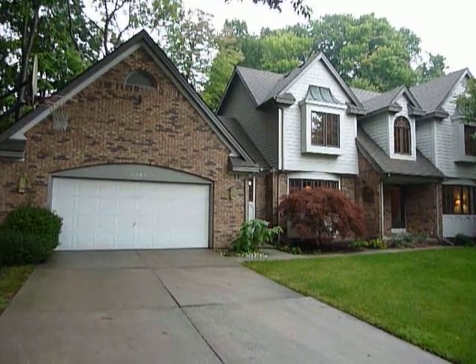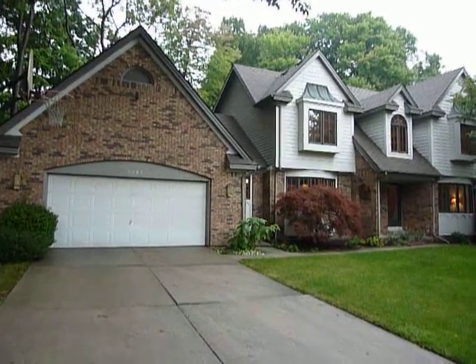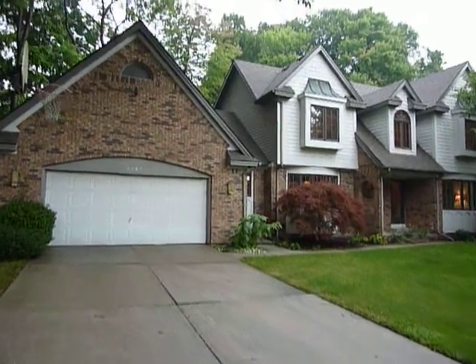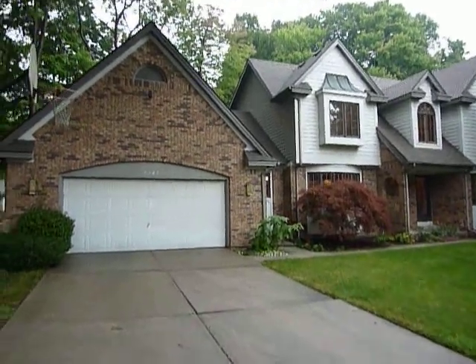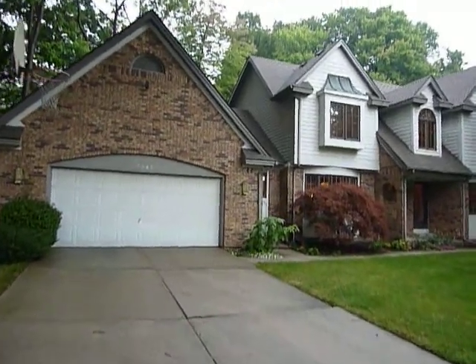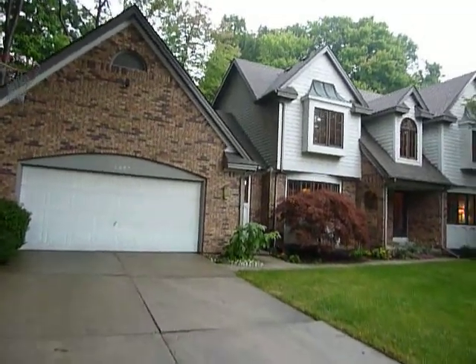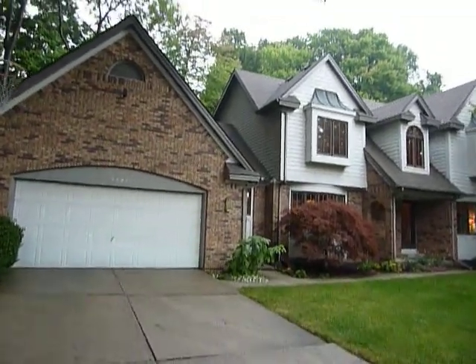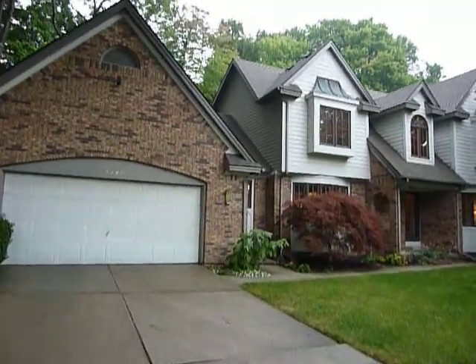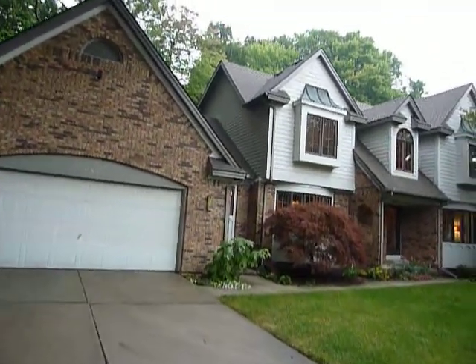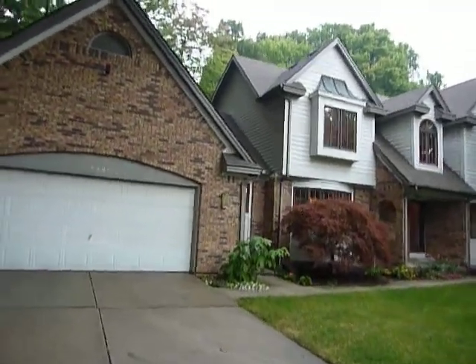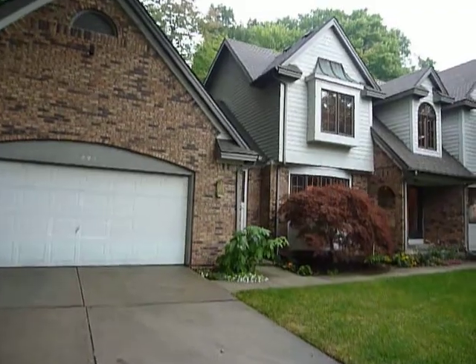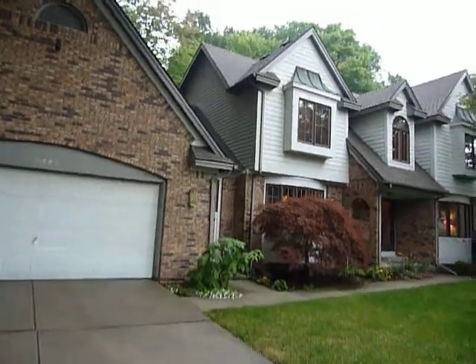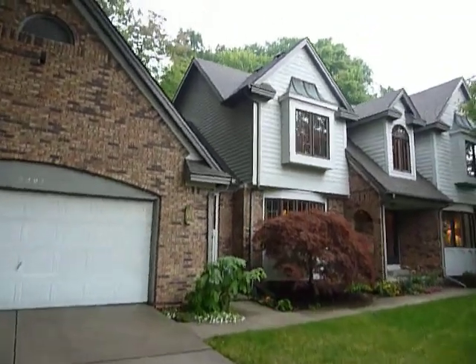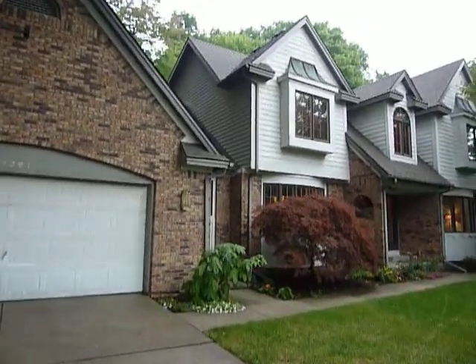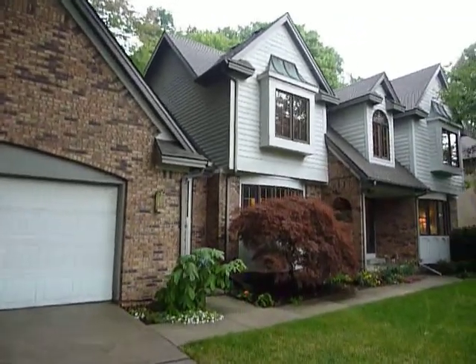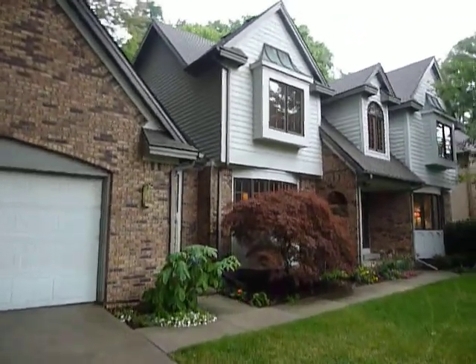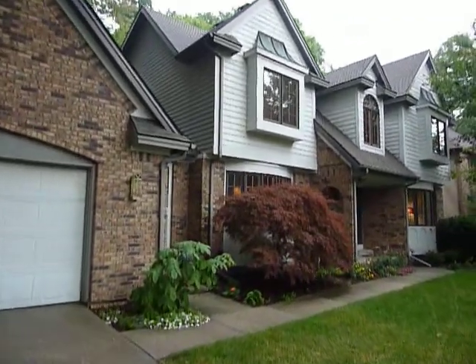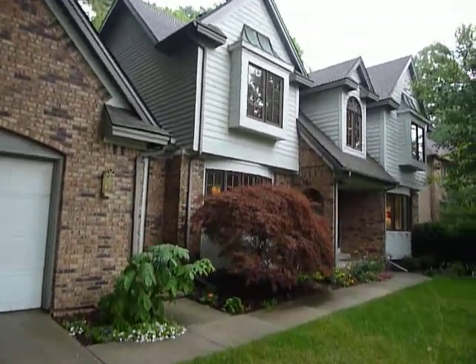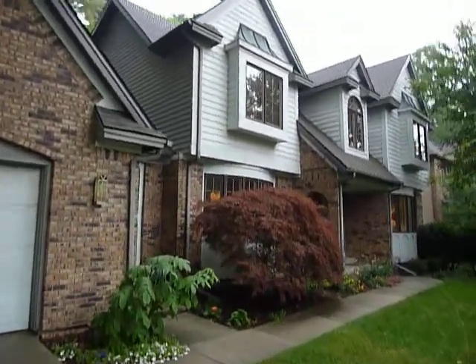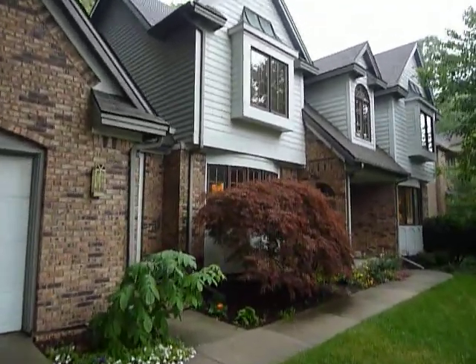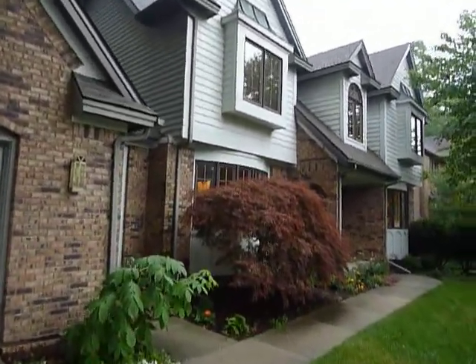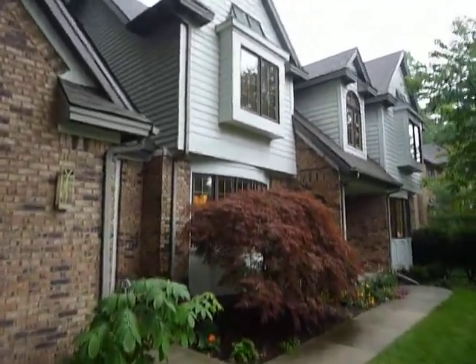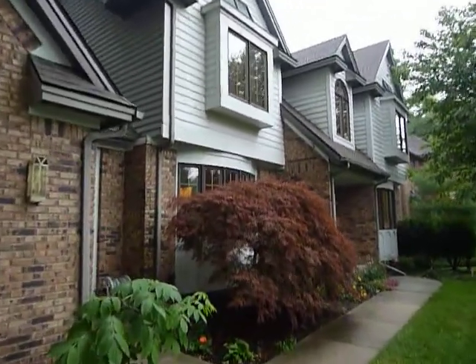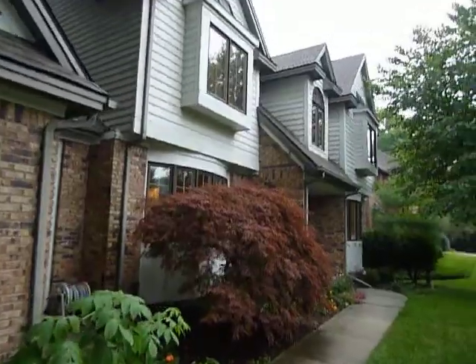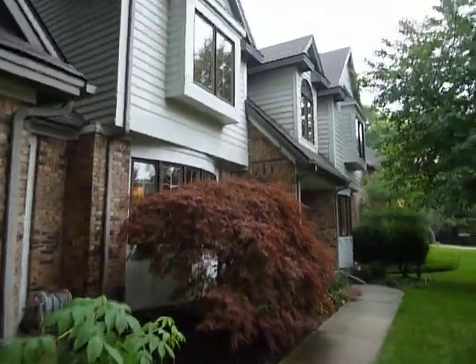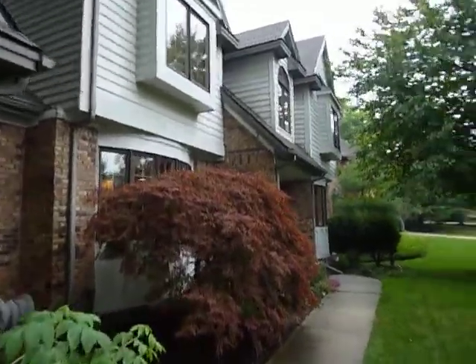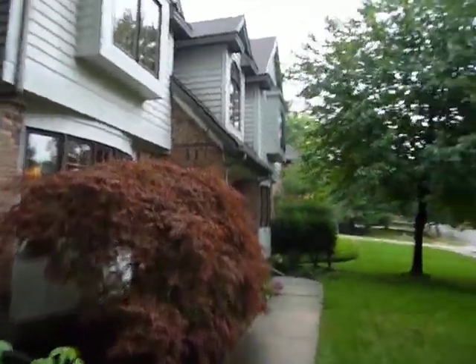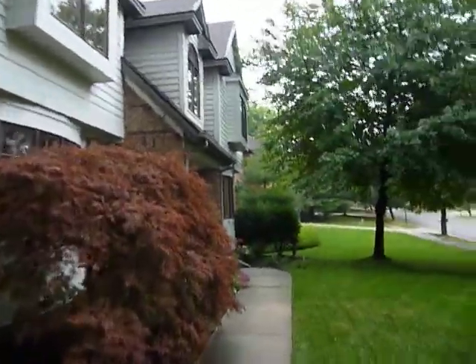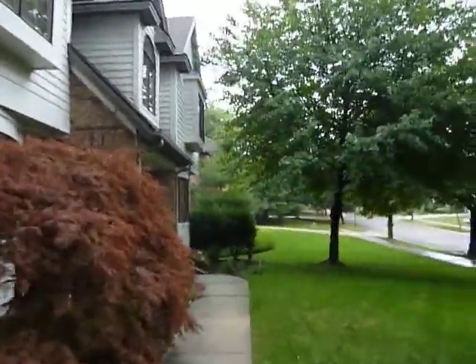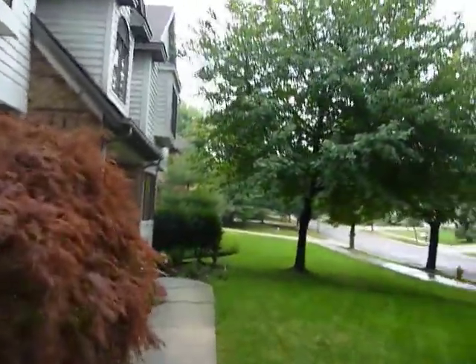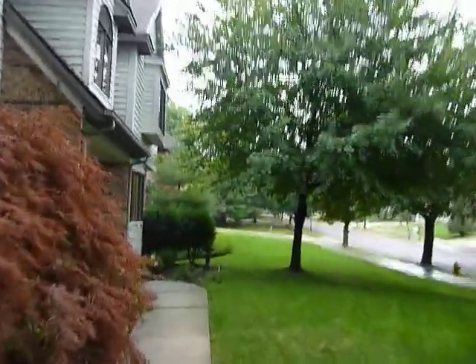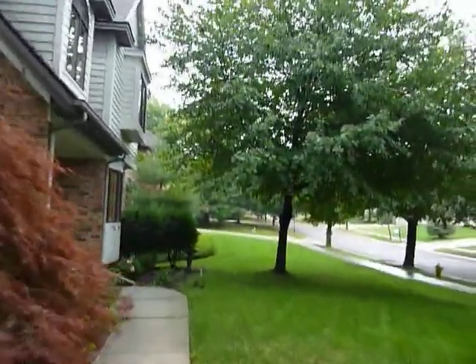Welcome to 2297 Ridgefield in Beckwith Hills. It's a large two-story home, four bedrooms, two and a half baths, very well-maintained property.